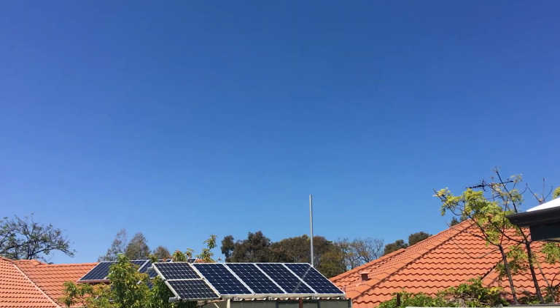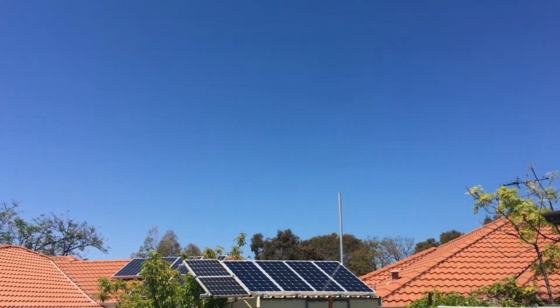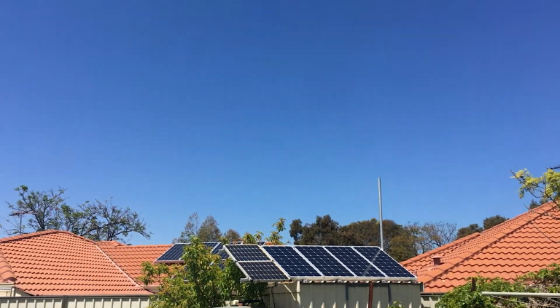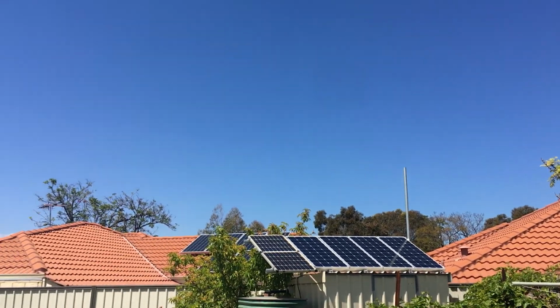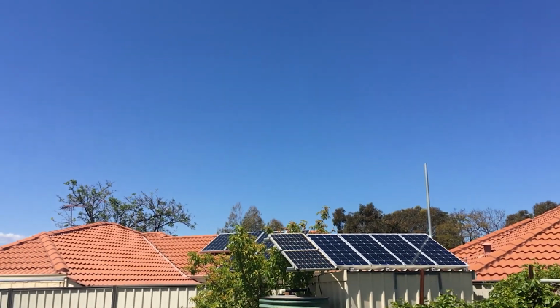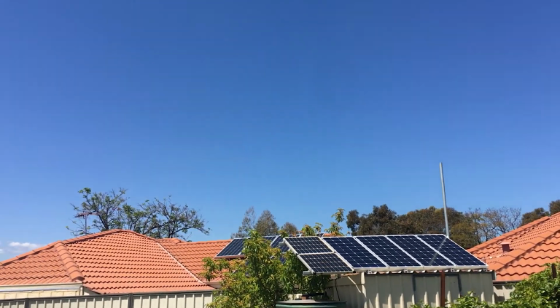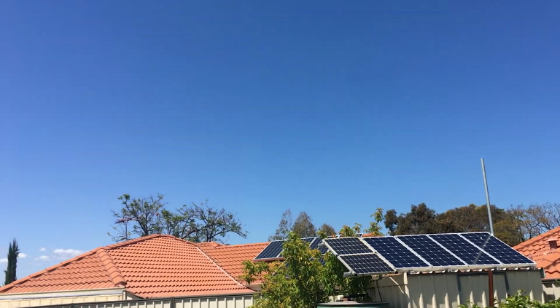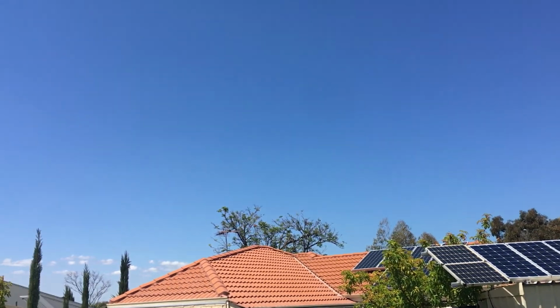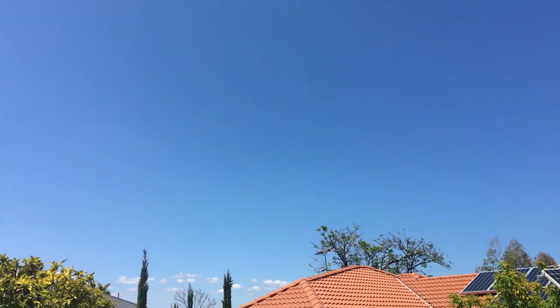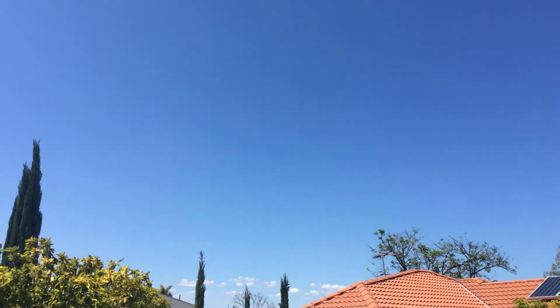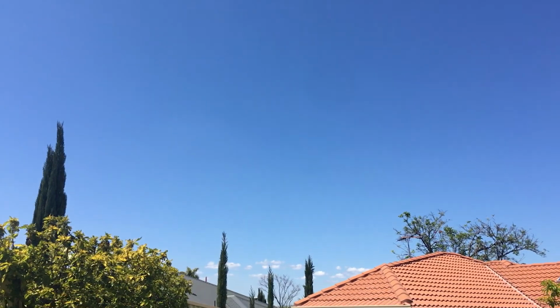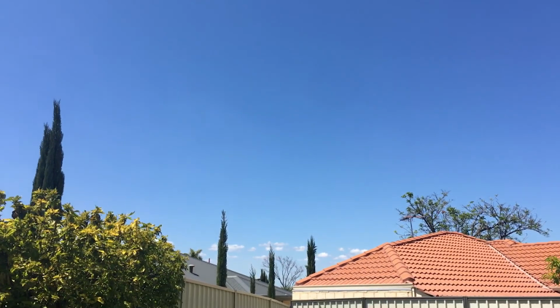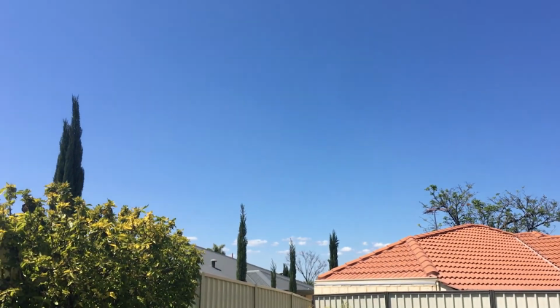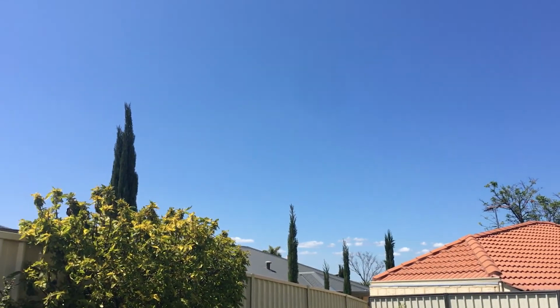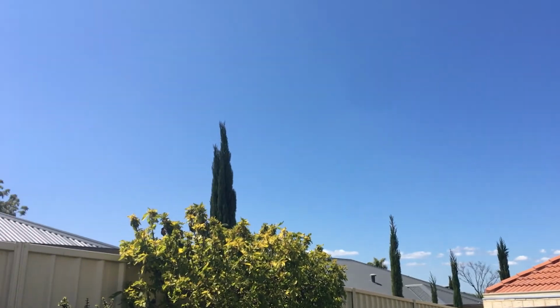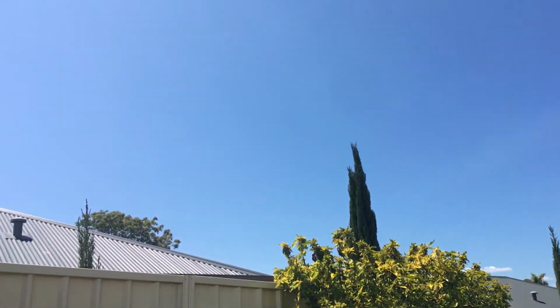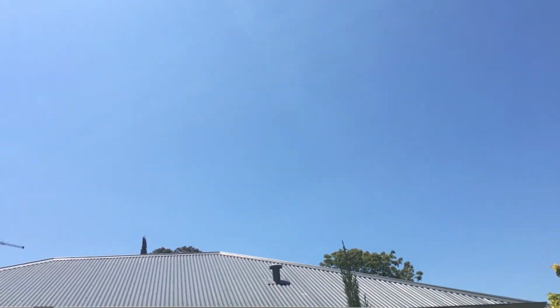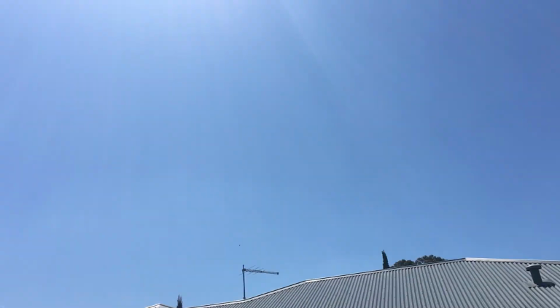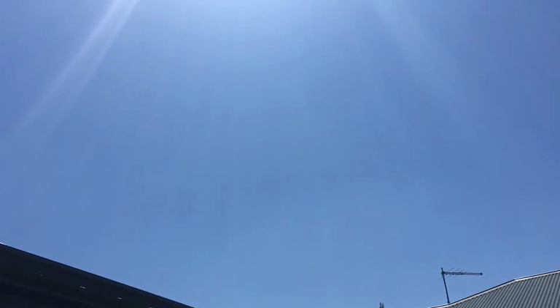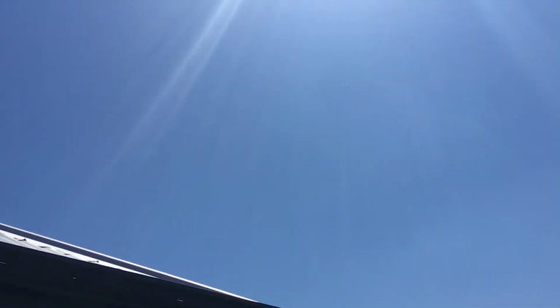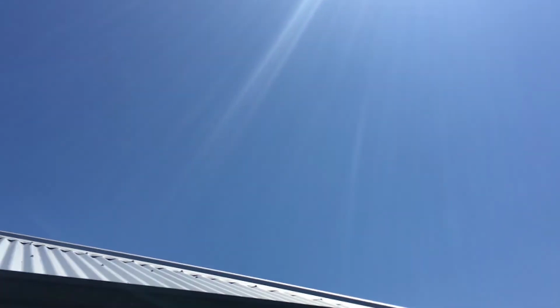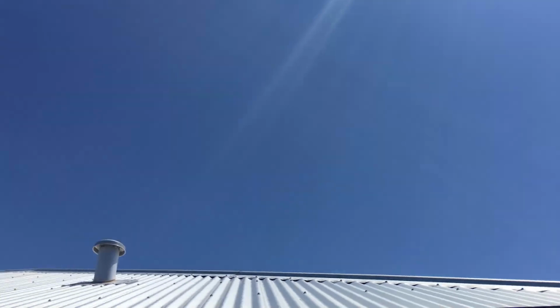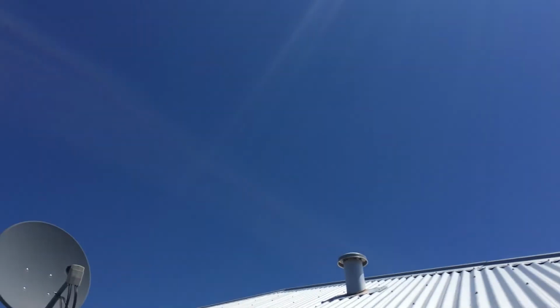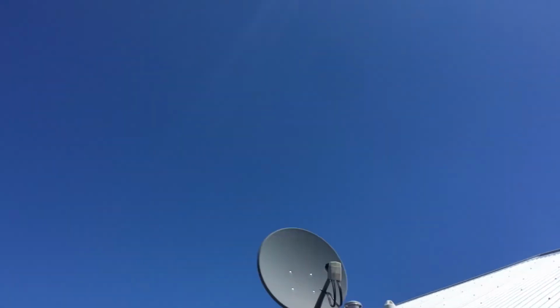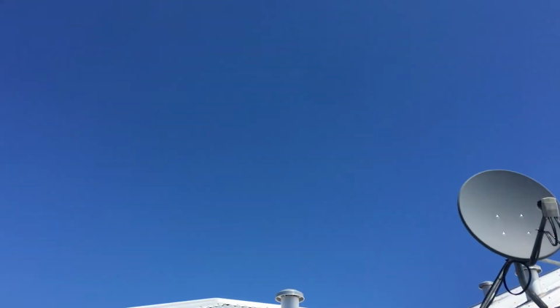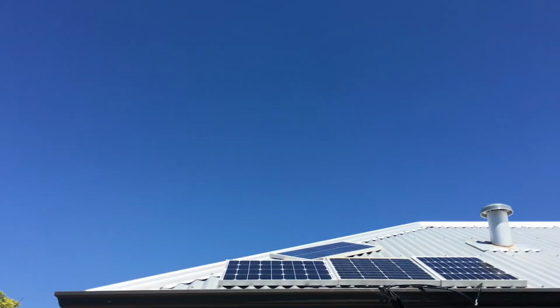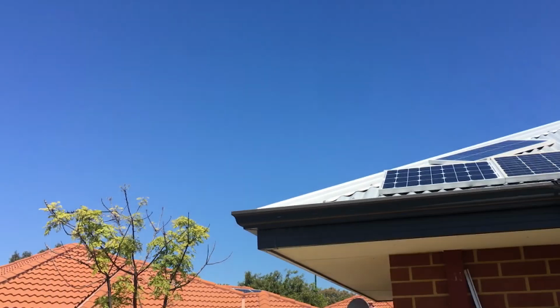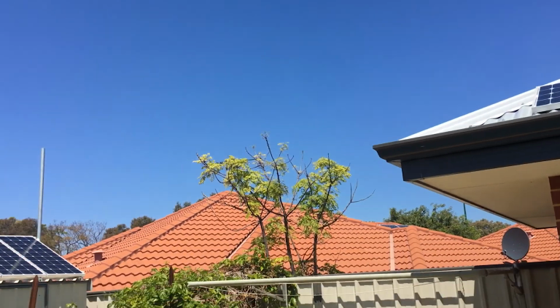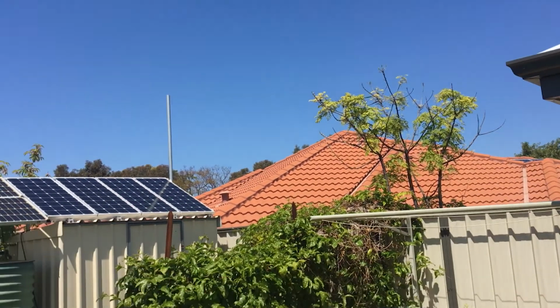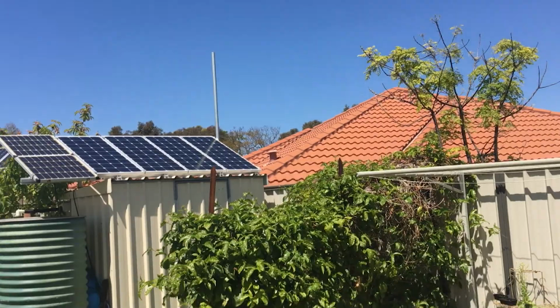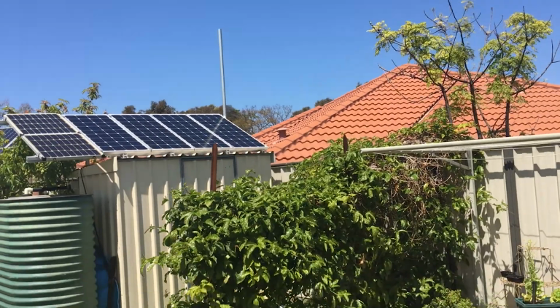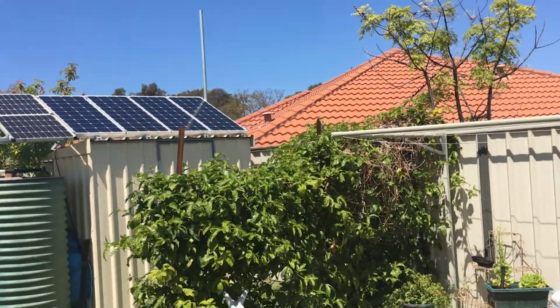G'day YouTube! Not many clouds in the sky — there's some over there, but none around here. It's a really good day for solar.